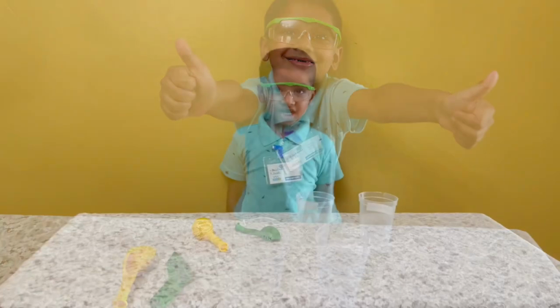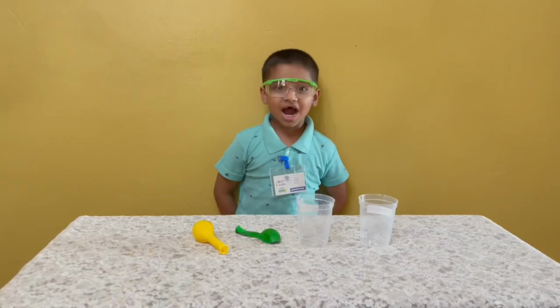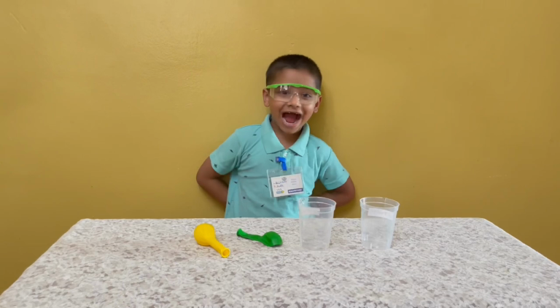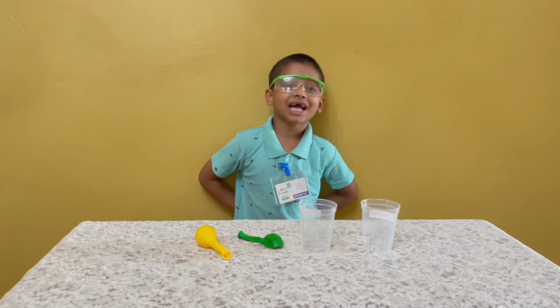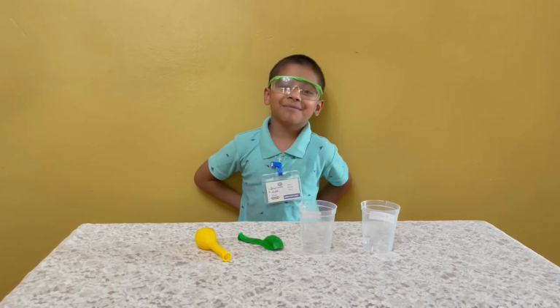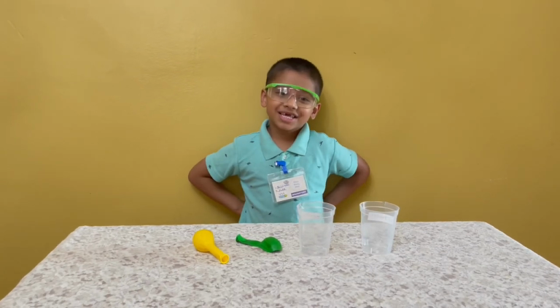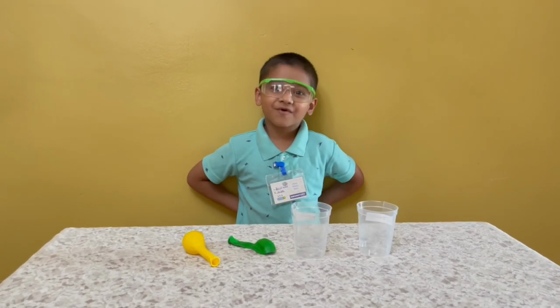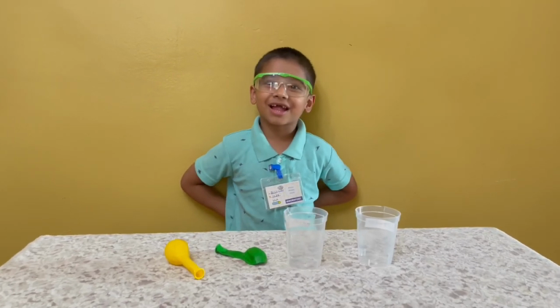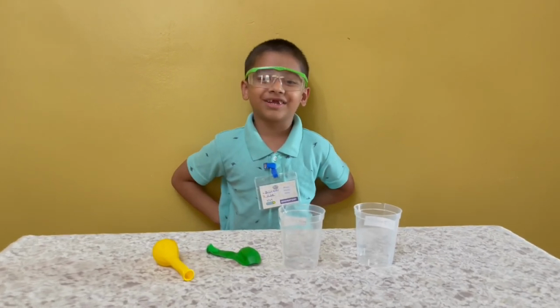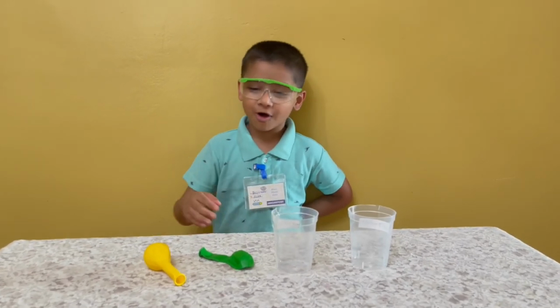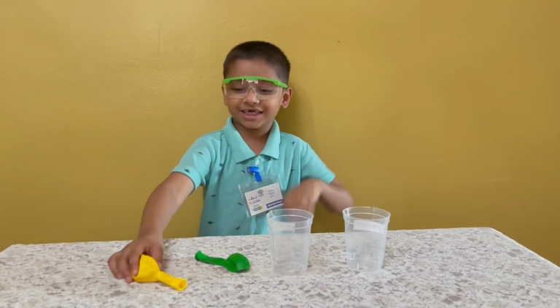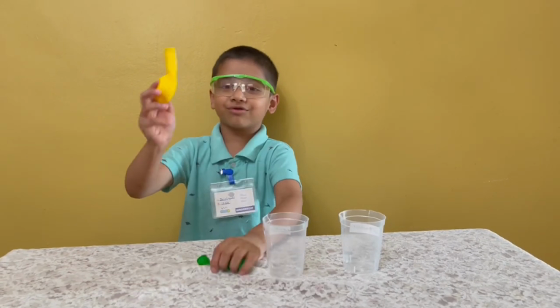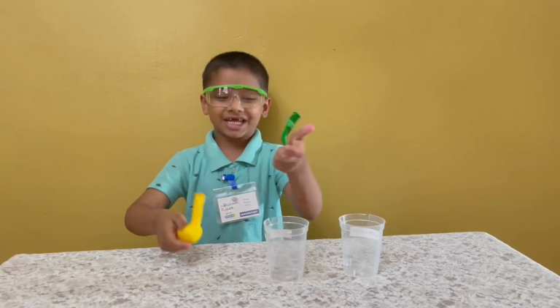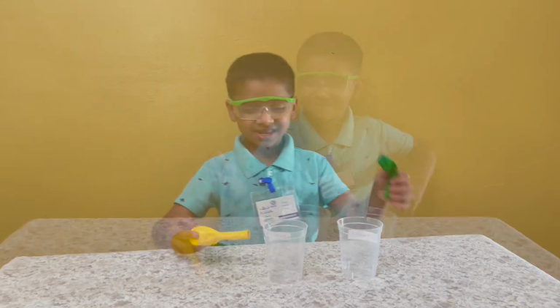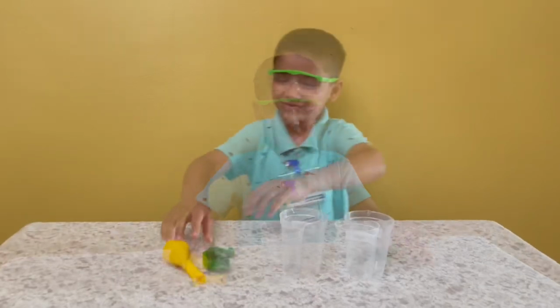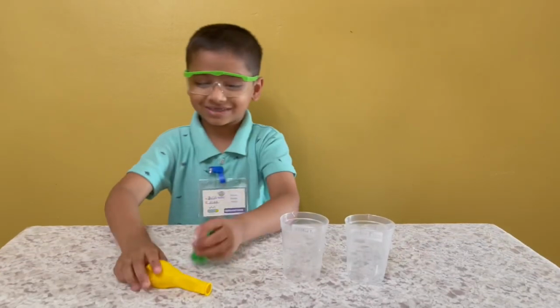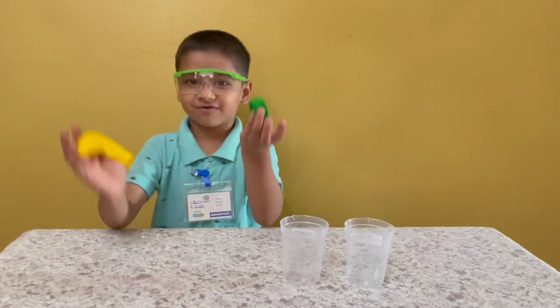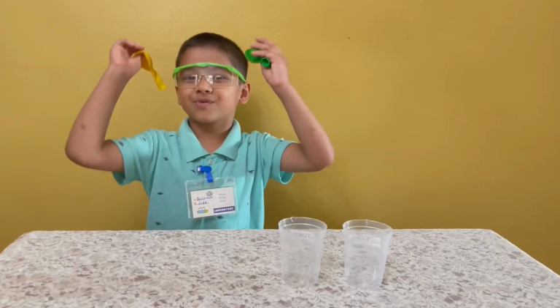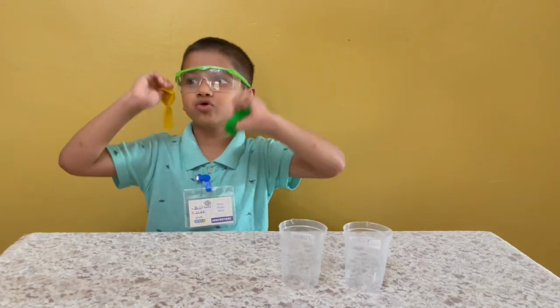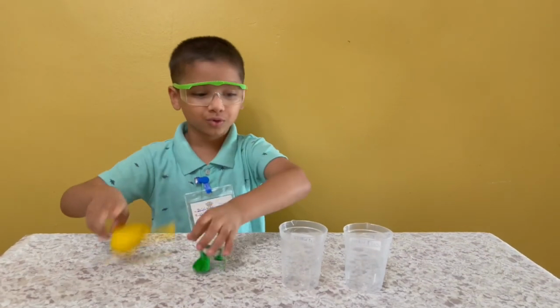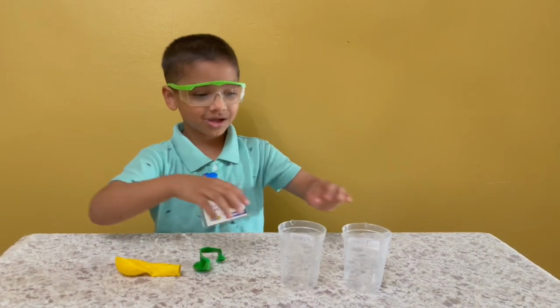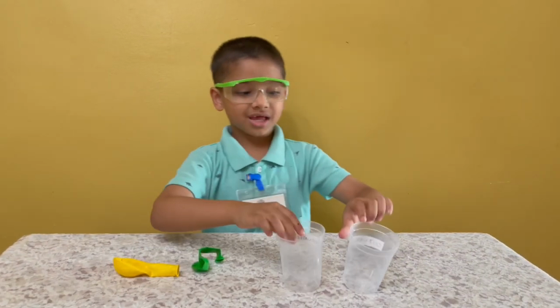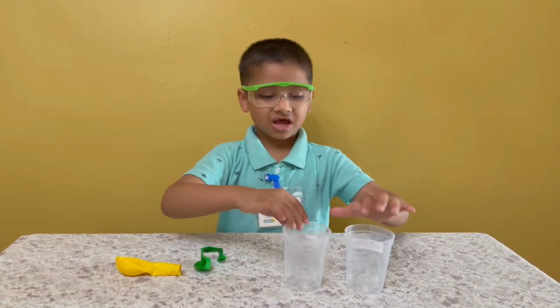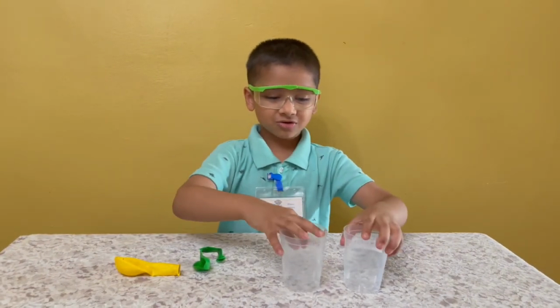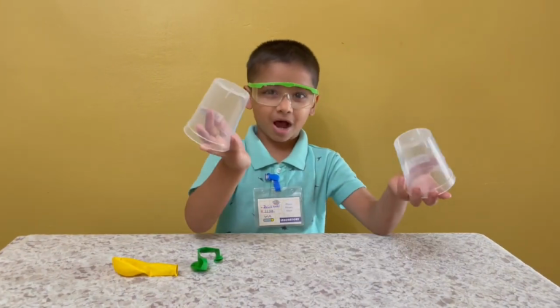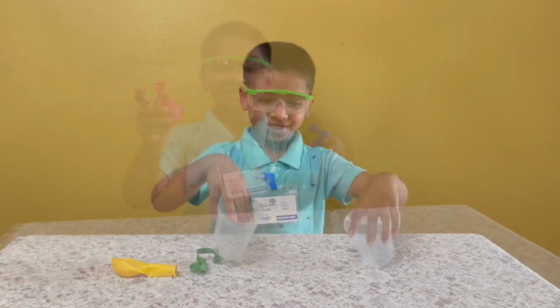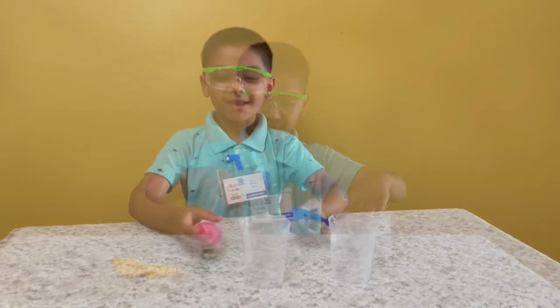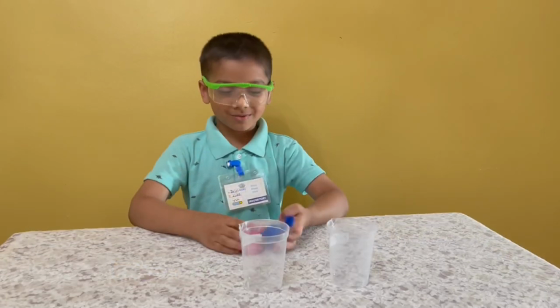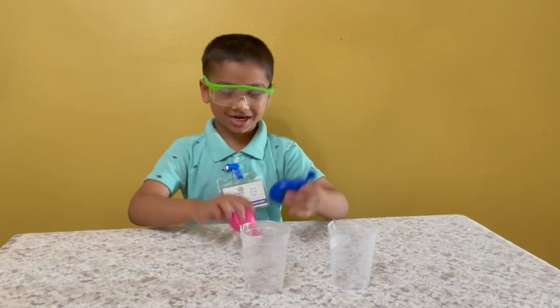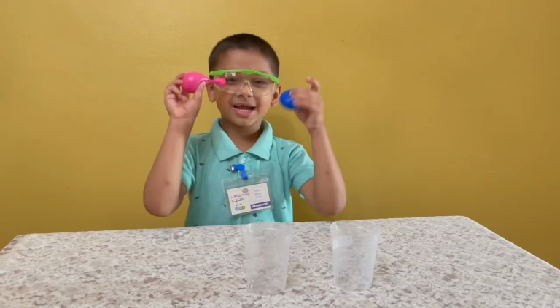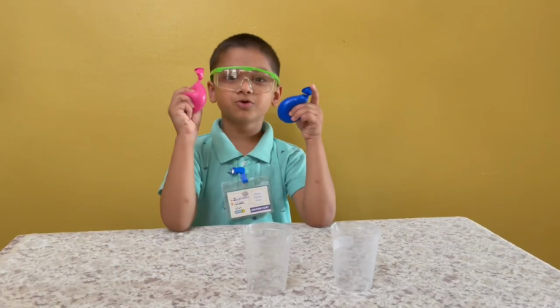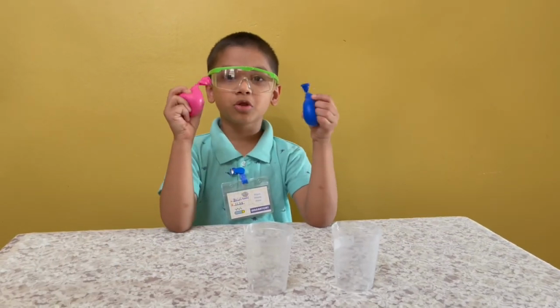Hi guys, I'm here for another video — sink and float. To do sink and float we need two balloons and two cups of water.